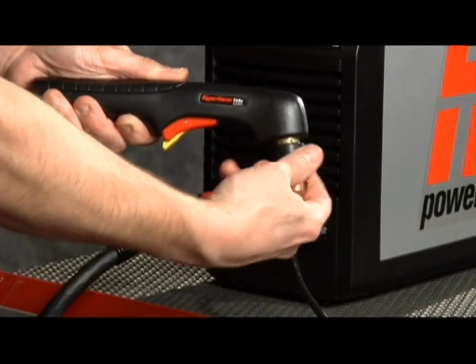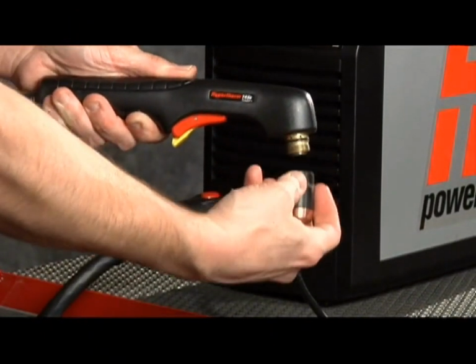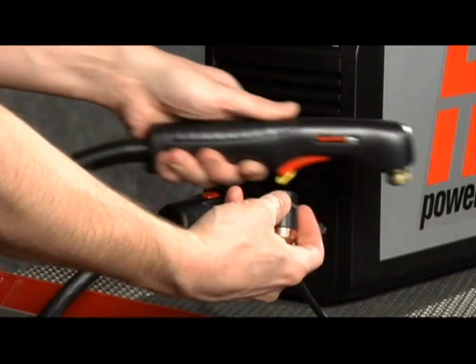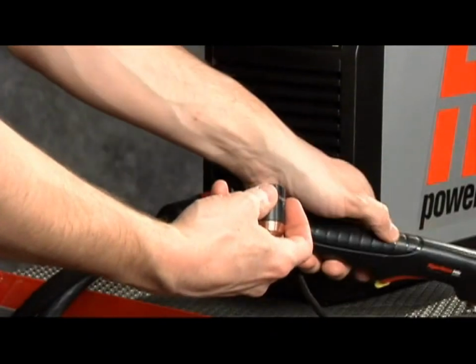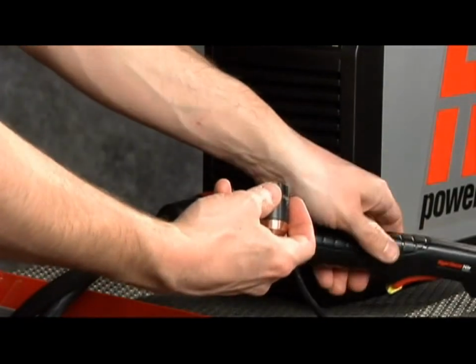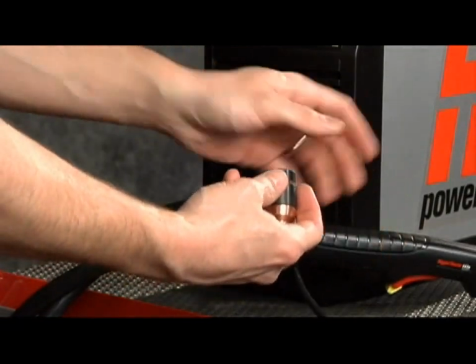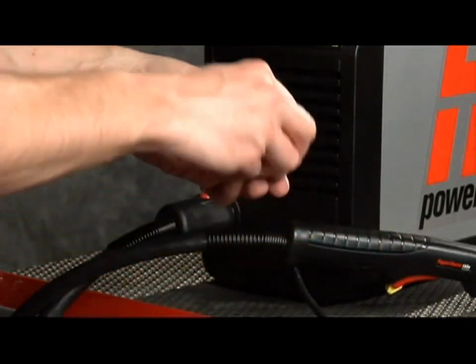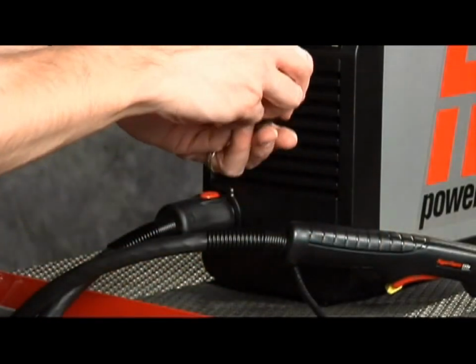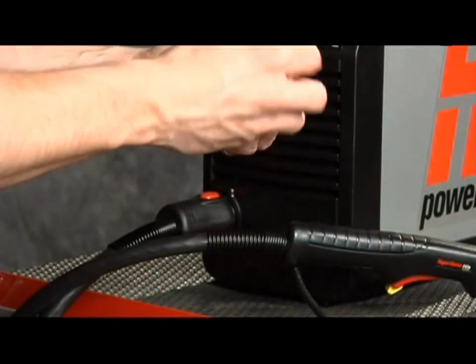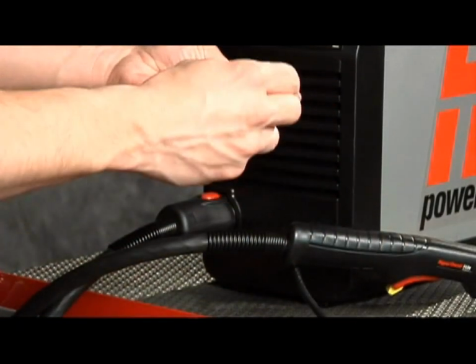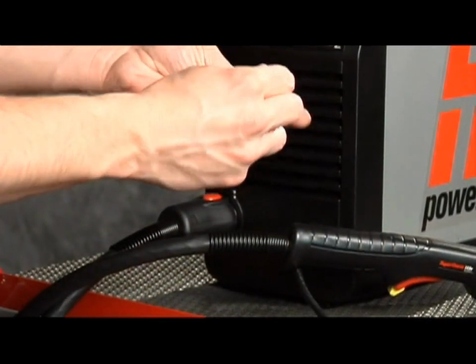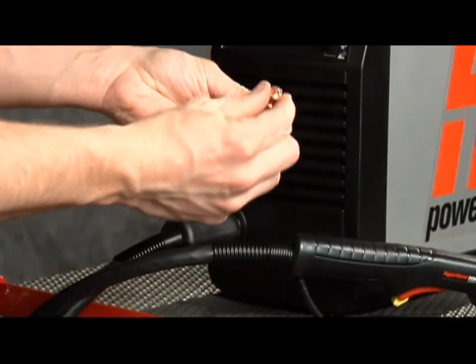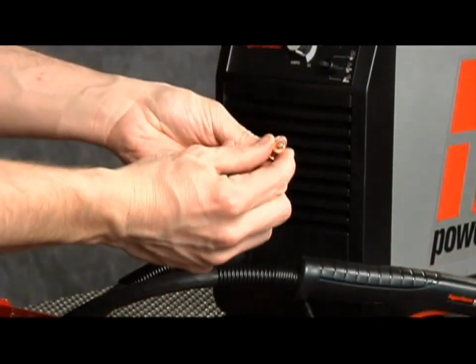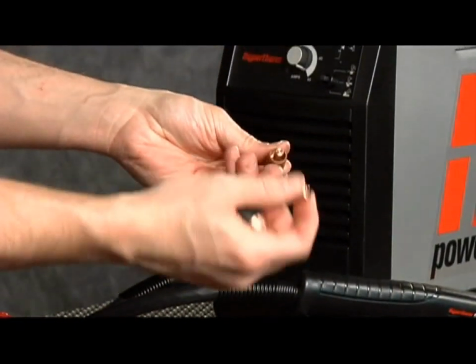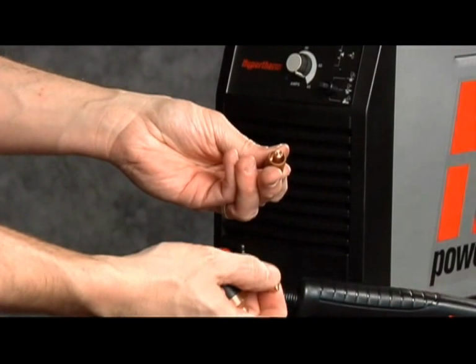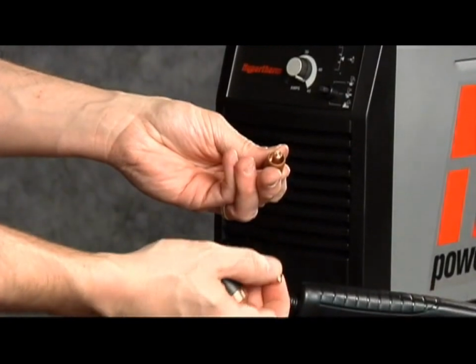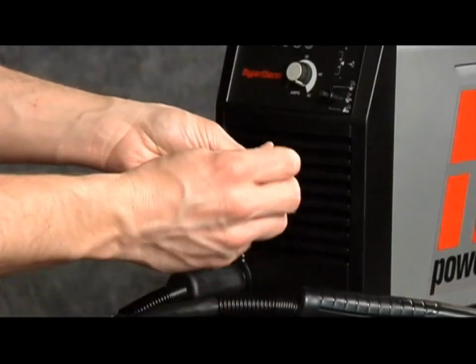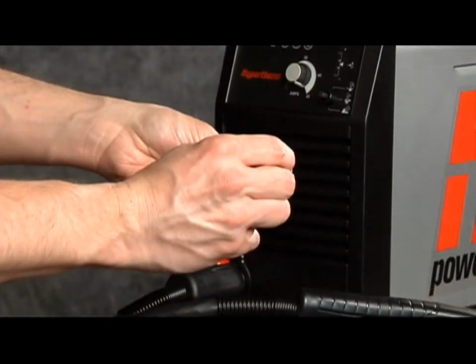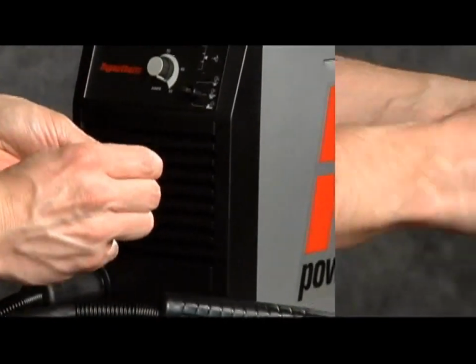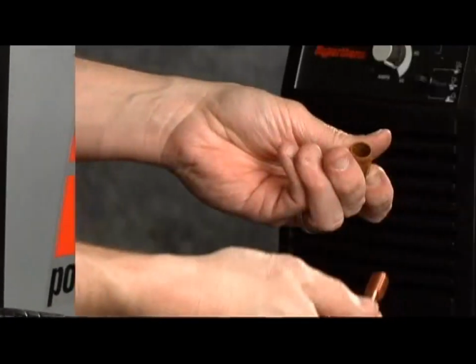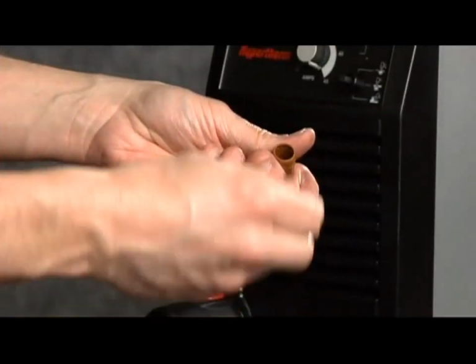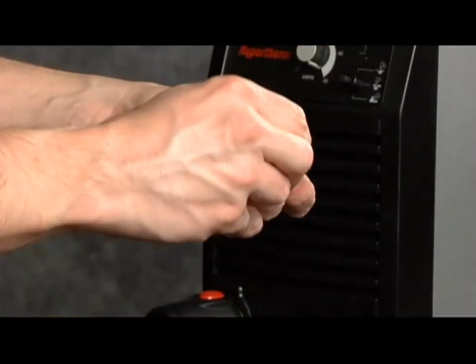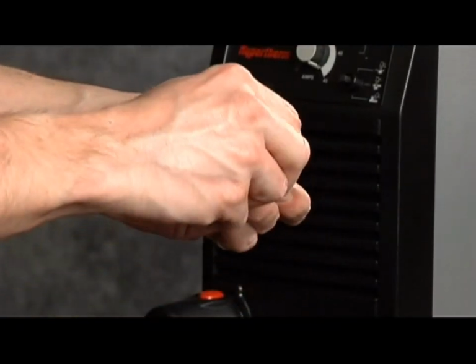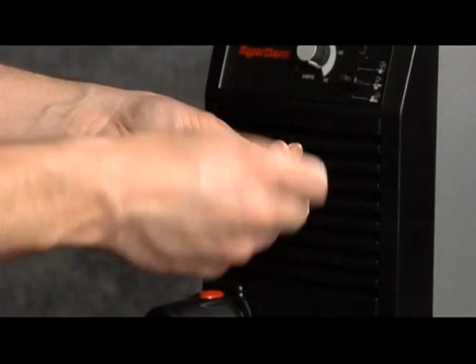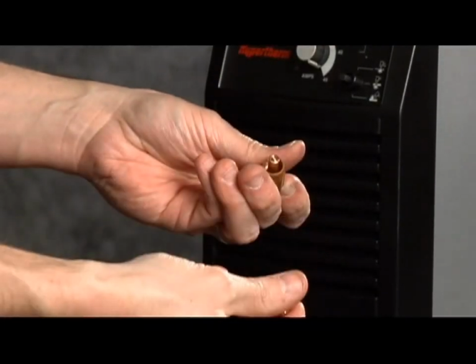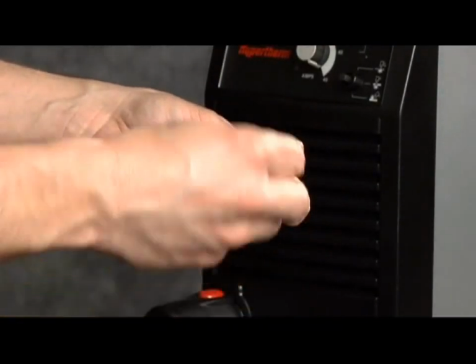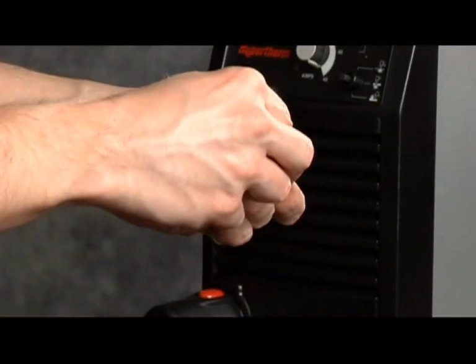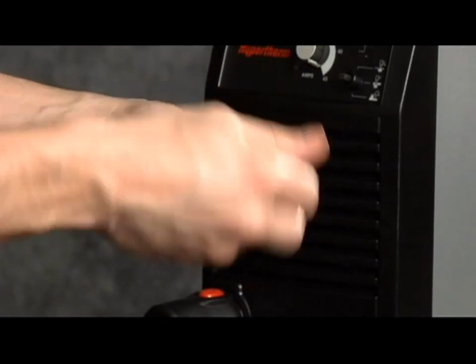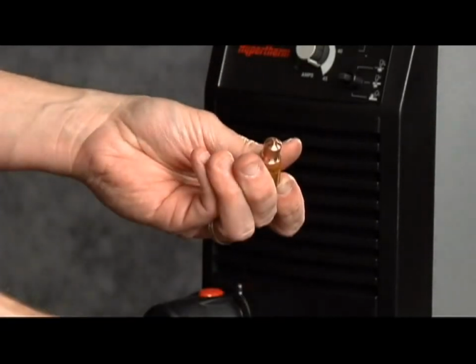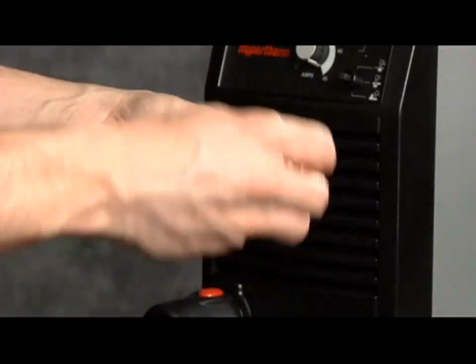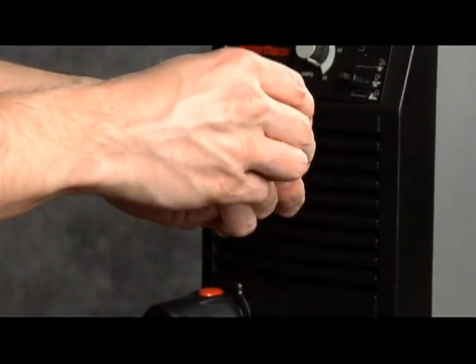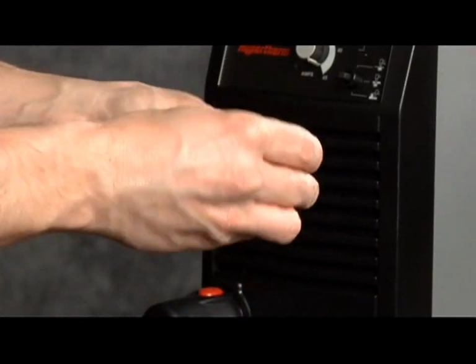First, check the proper installation of the torch consumables by unscrewing the retaining cap to remove the parts within. Replace the parts by first inserting the electrode, then the swirl ring, followed by the nozzle.